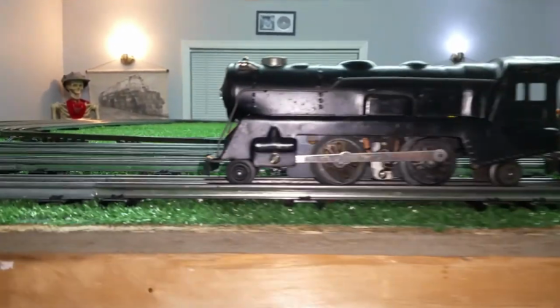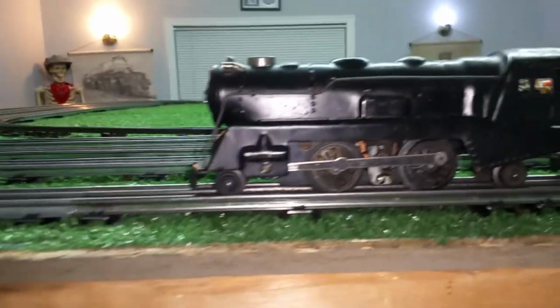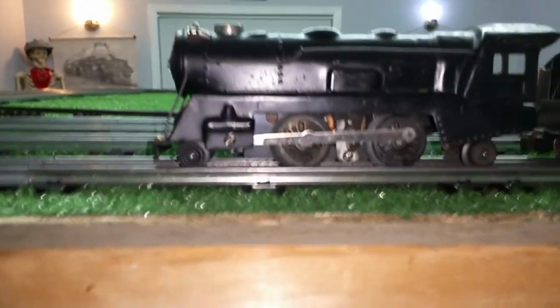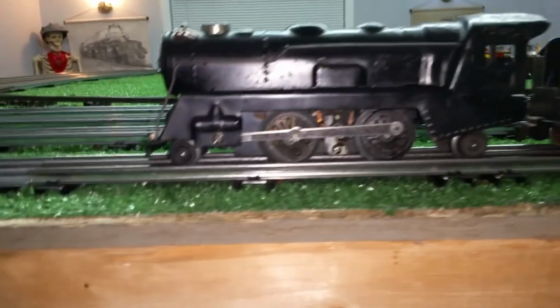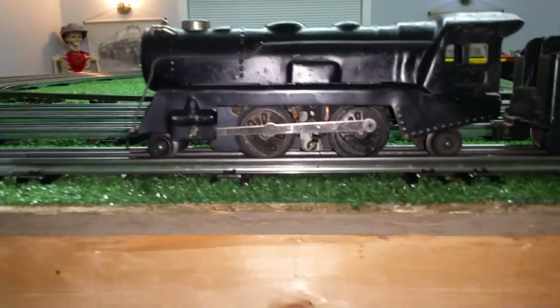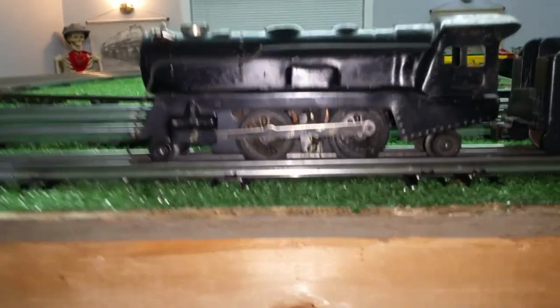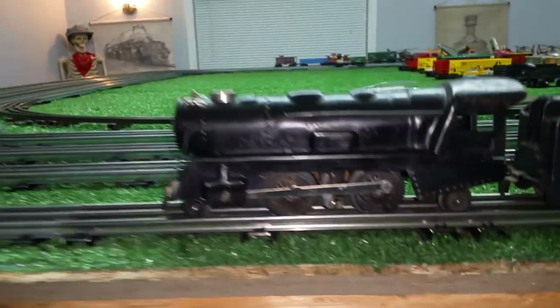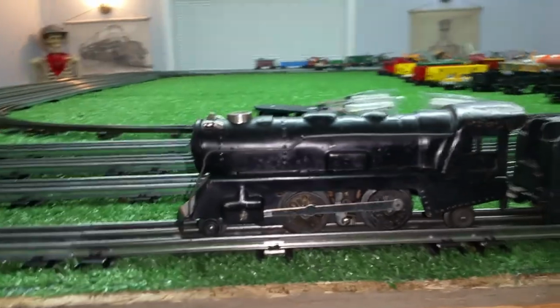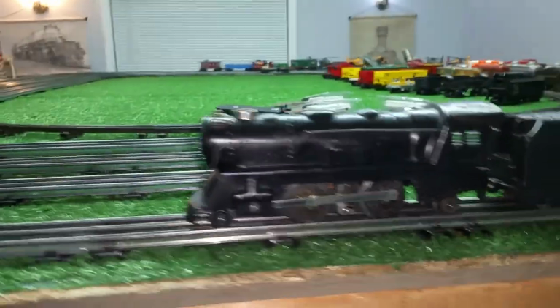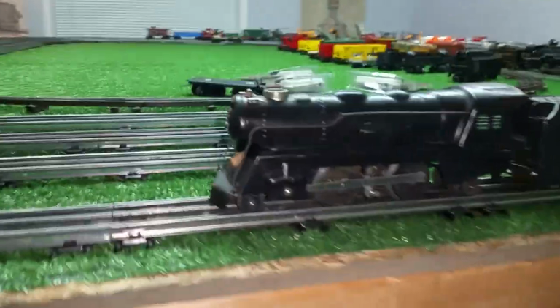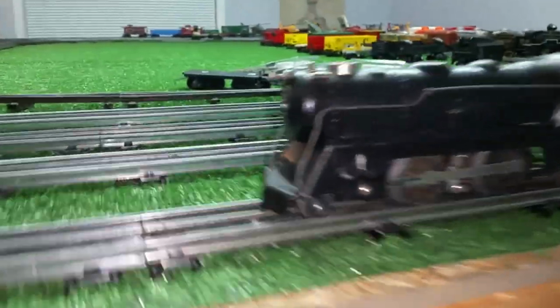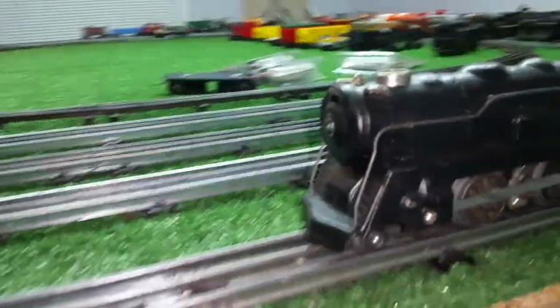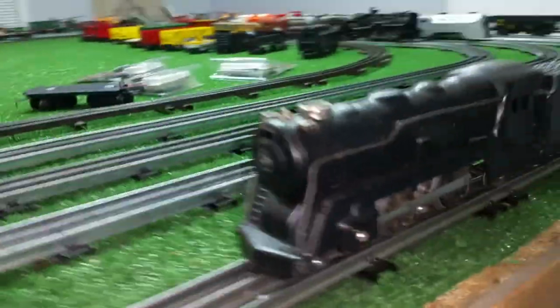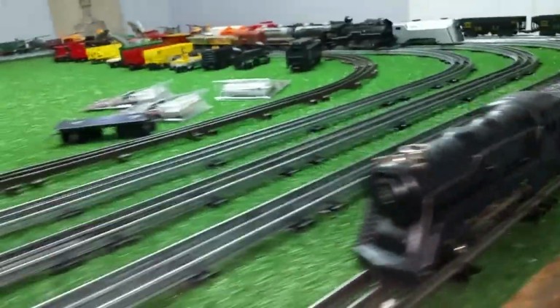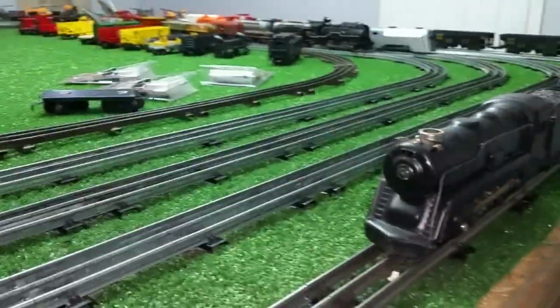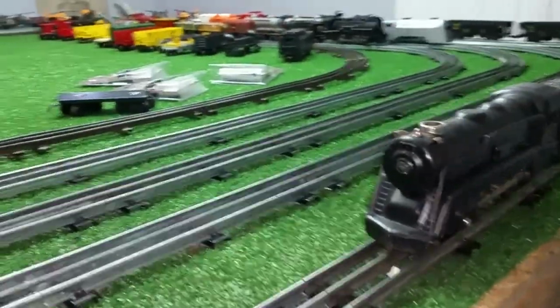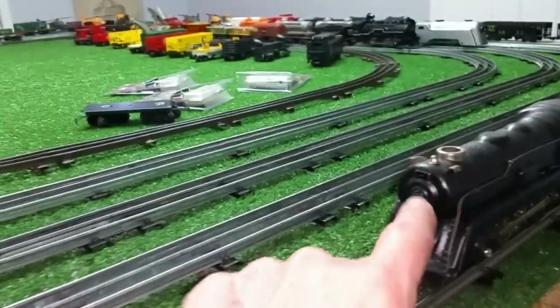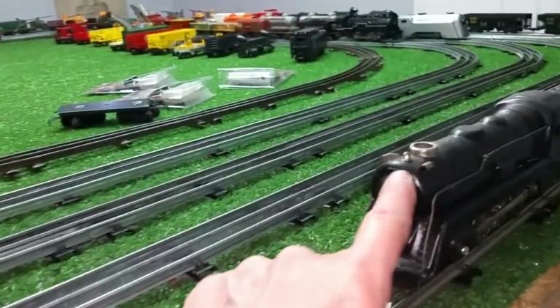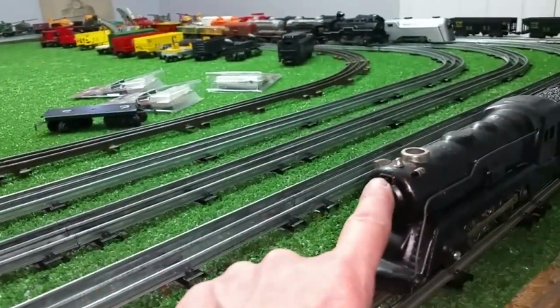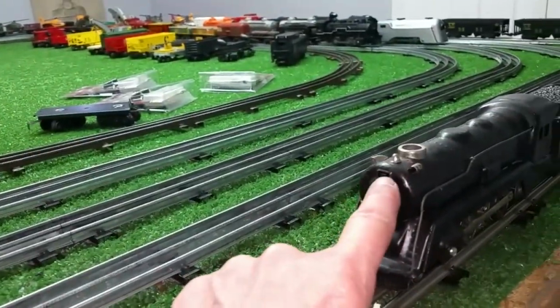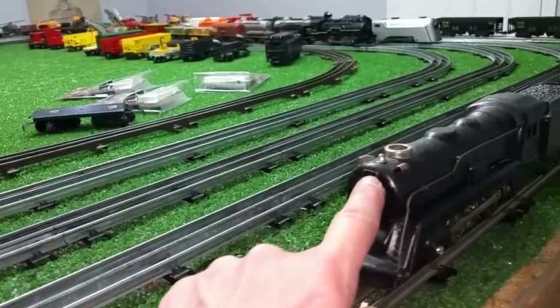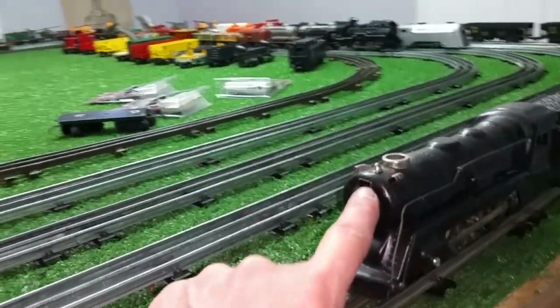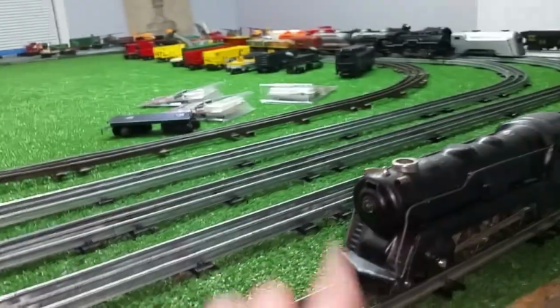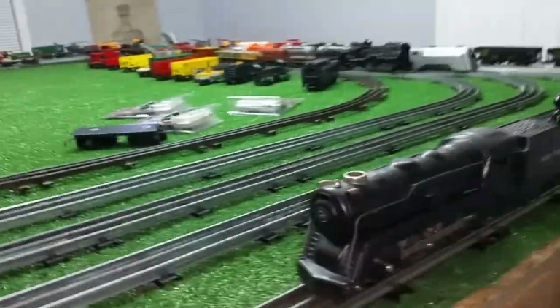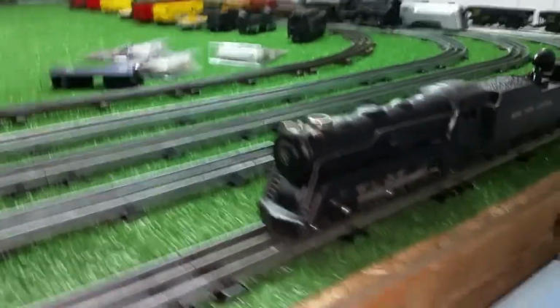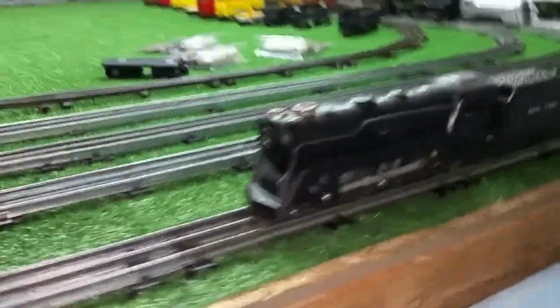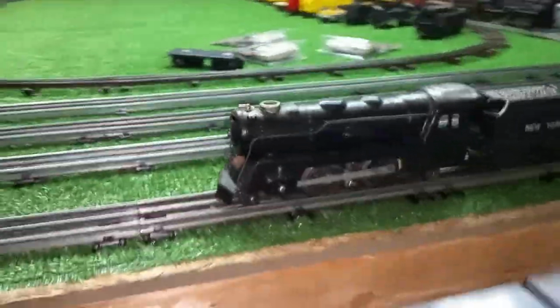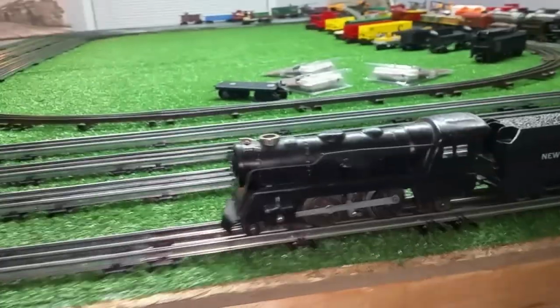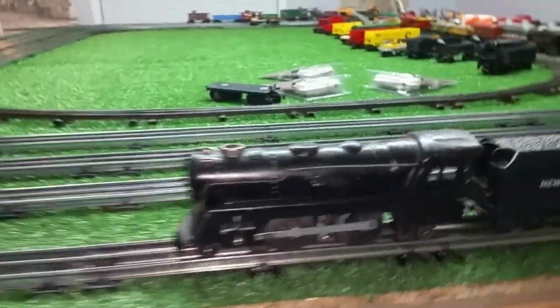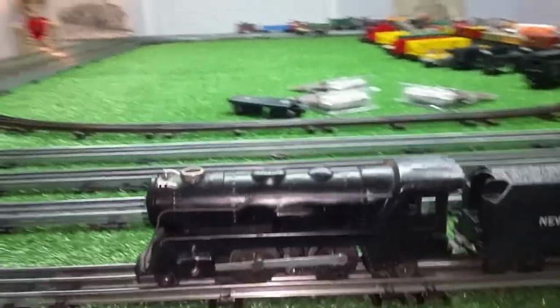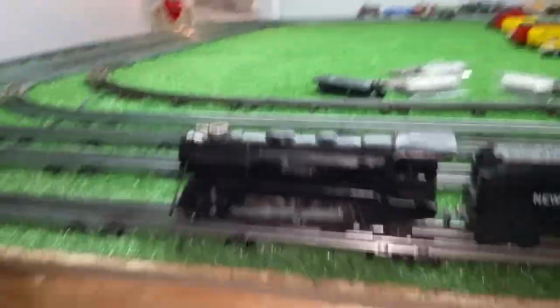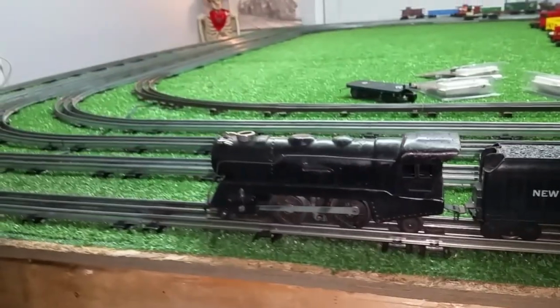It's always fun to modify some old beater into a decent running and fairly decent looking locomotive. As you see, it has a front truck, rear truck, runs well, runs forward only. It has both of the markers. It is missing the number board, as you see. But this thing was just literally trash when I bought it.